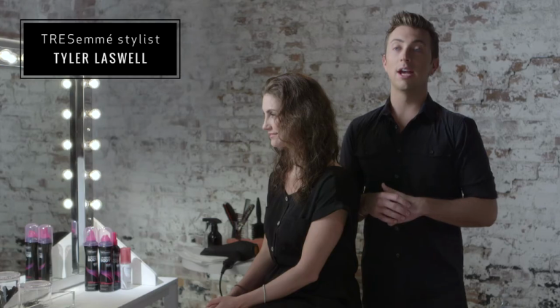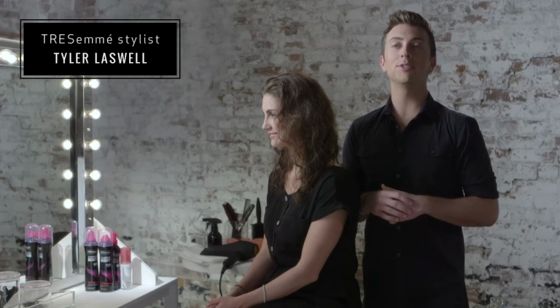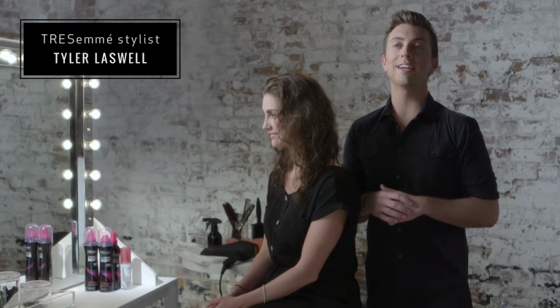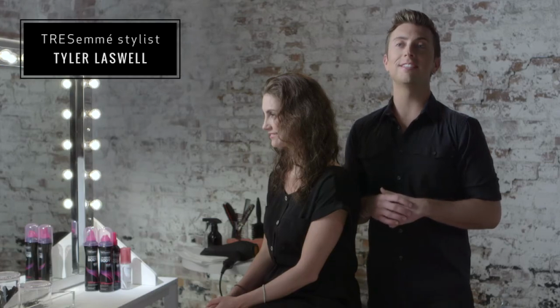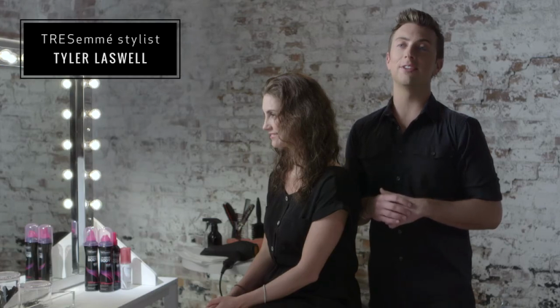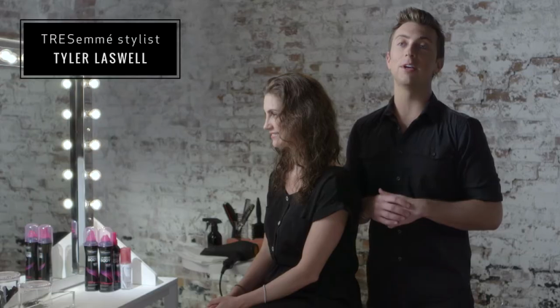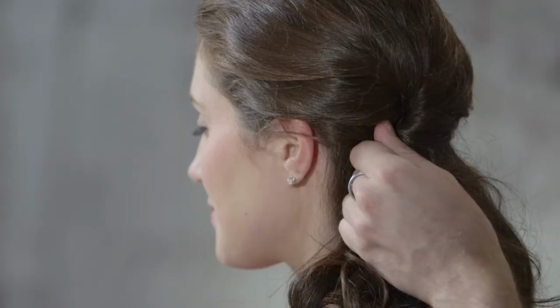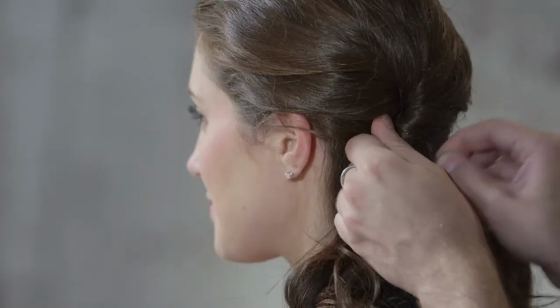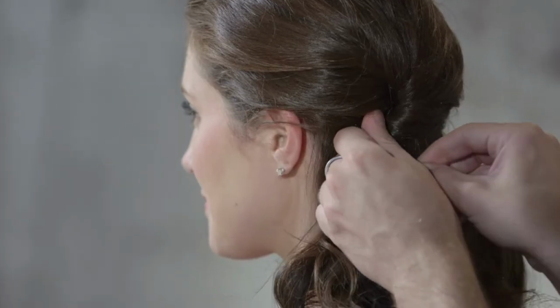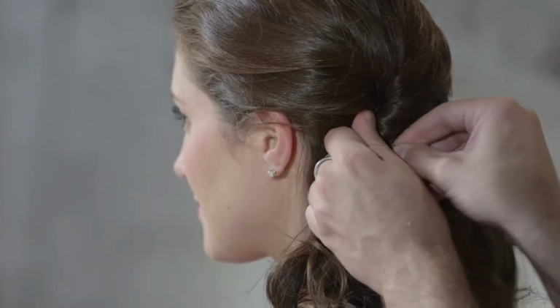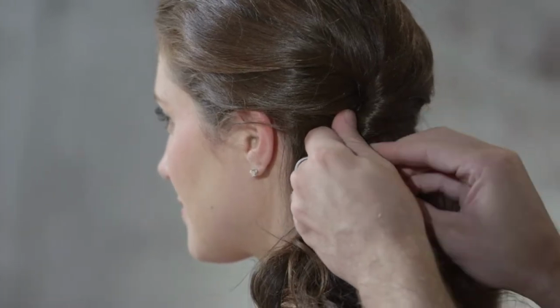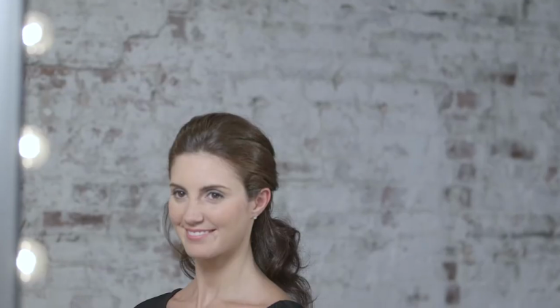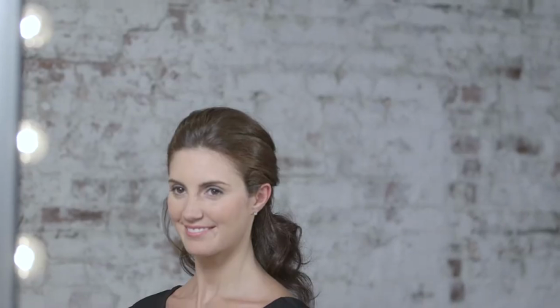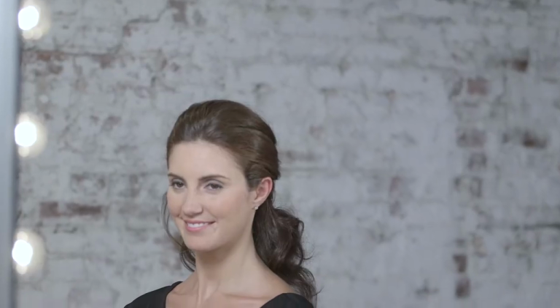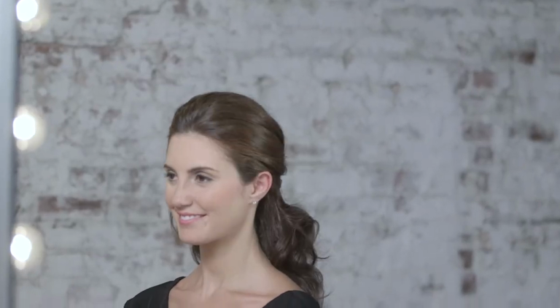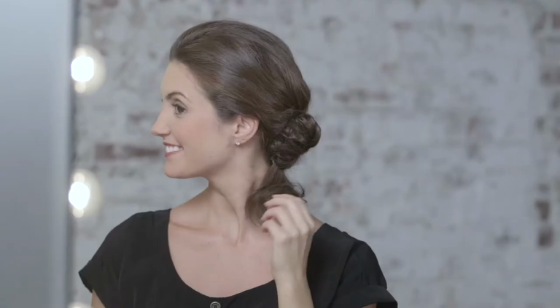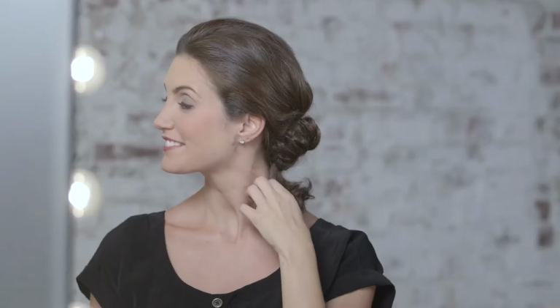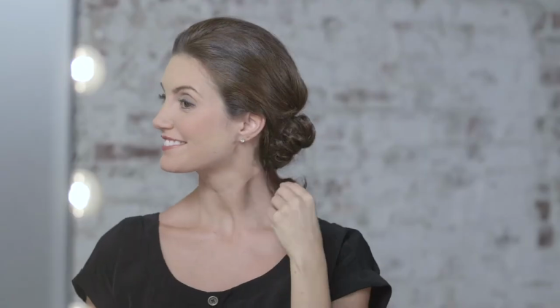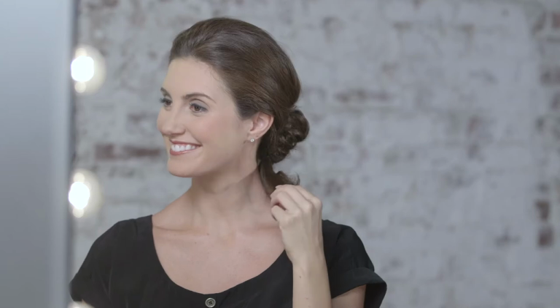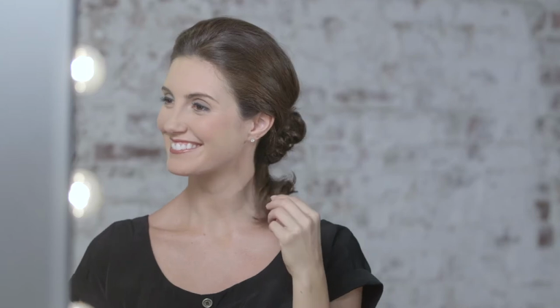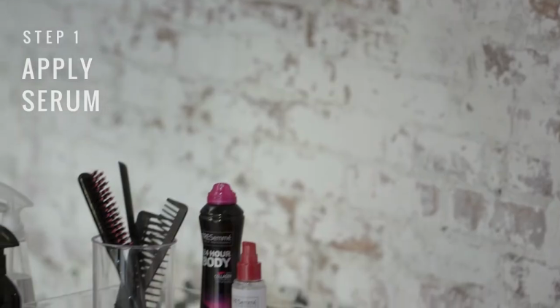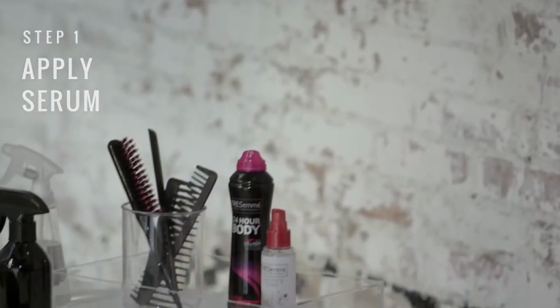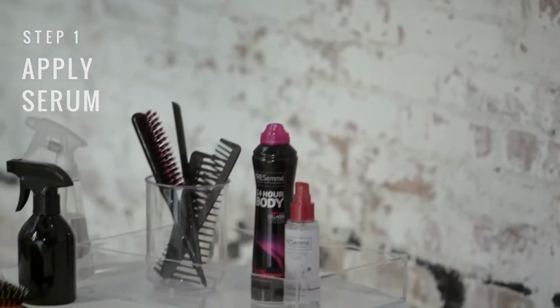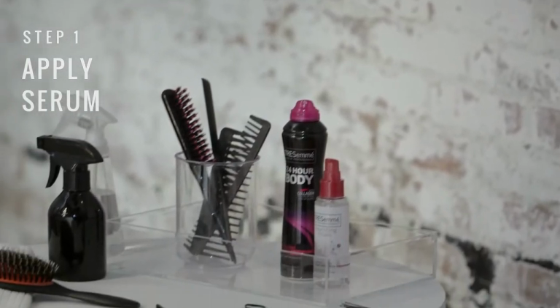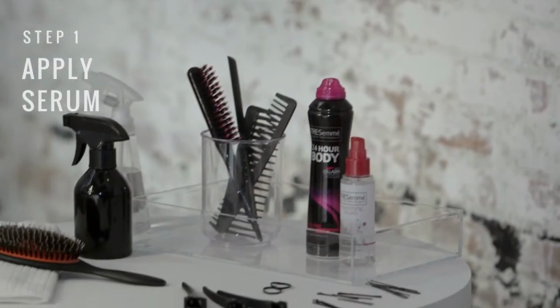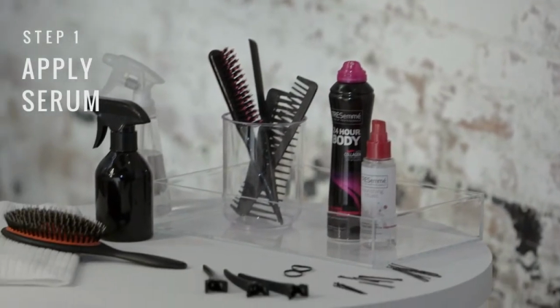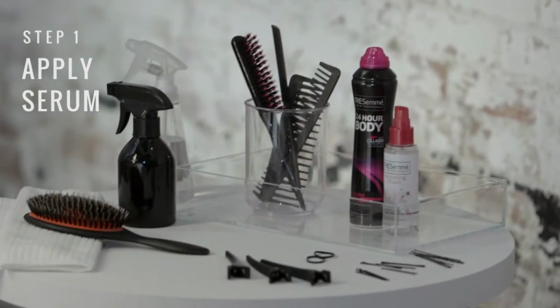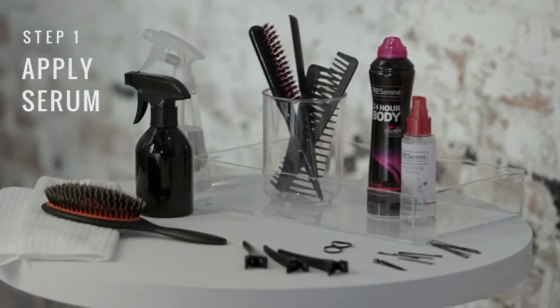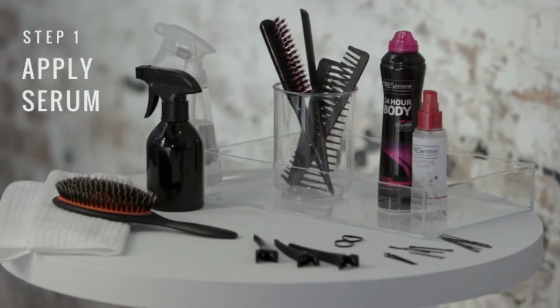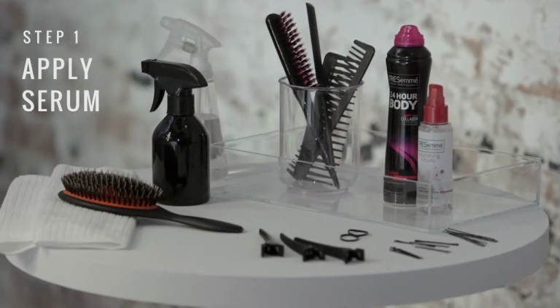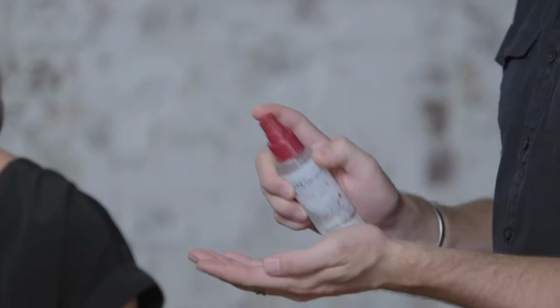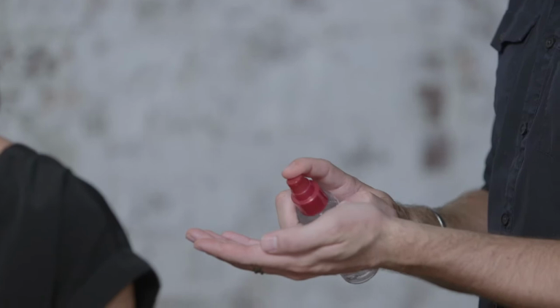I'm Tresemme stylist Tyler Laswell and today I'm going to teach you a great look to go from cubicle to cocktails. We're simply going to start by running a small amount of Nourishing Rituals hydrating serum to the ends.